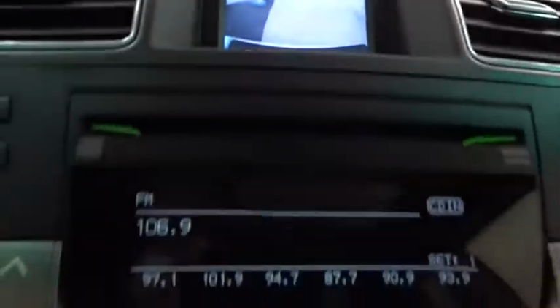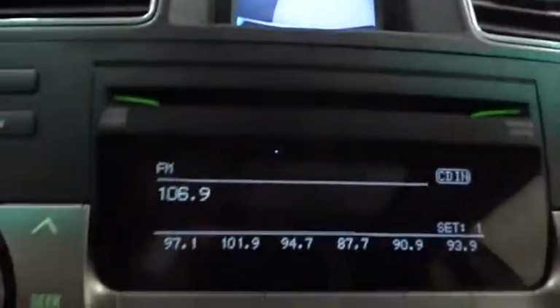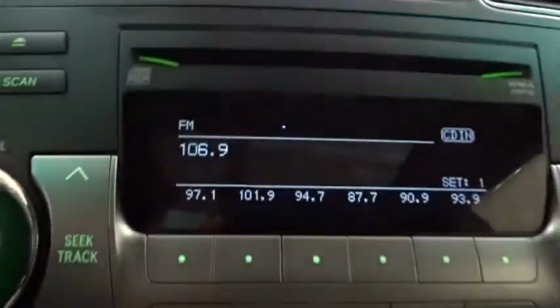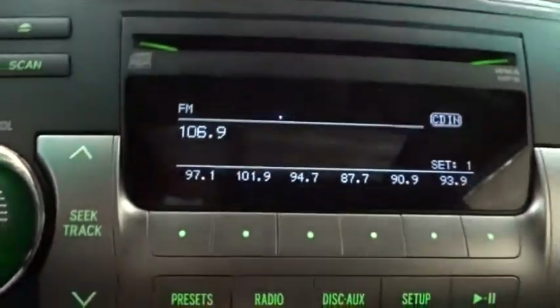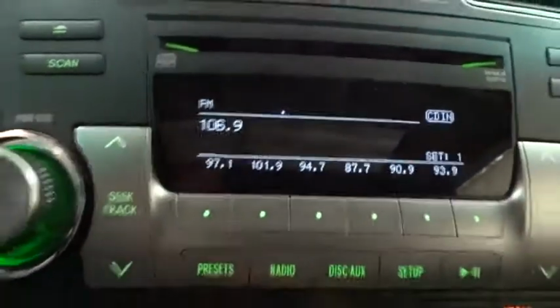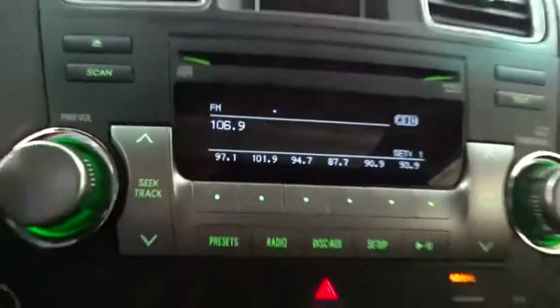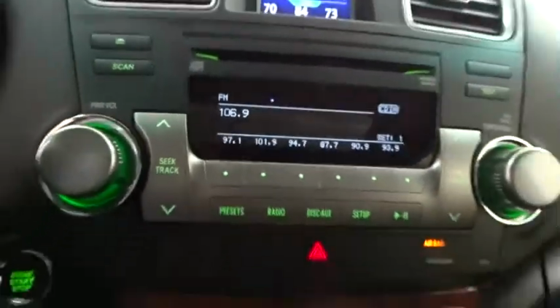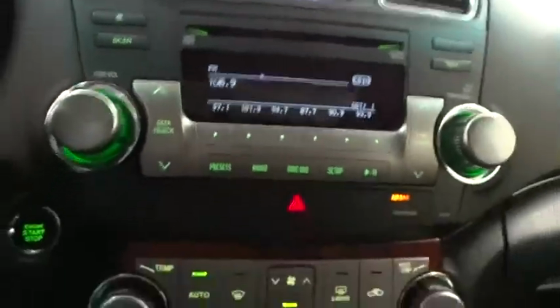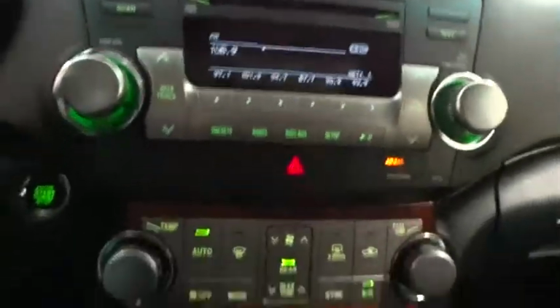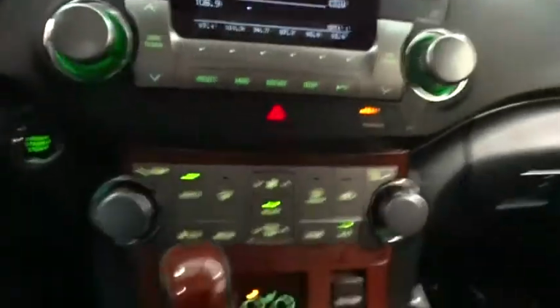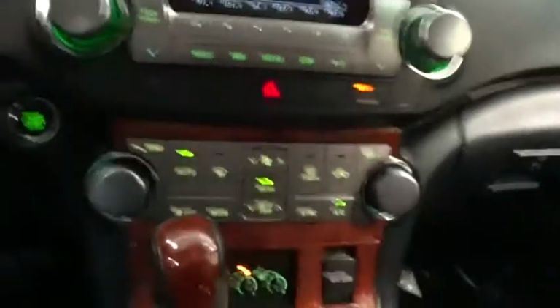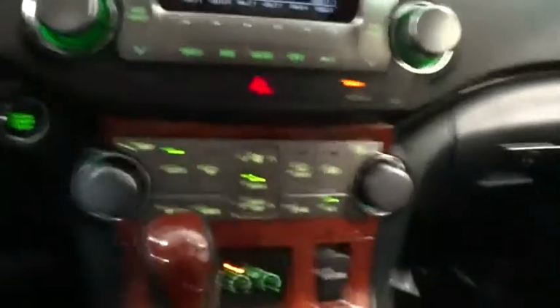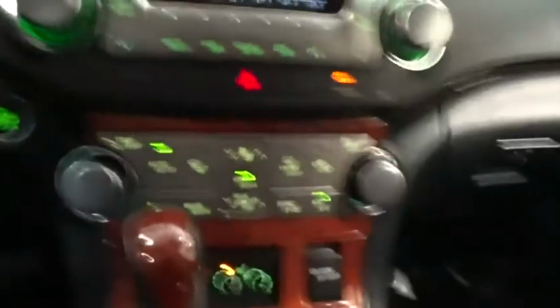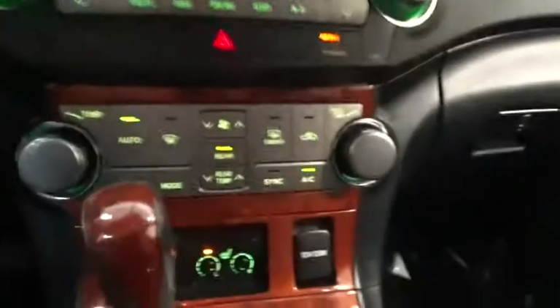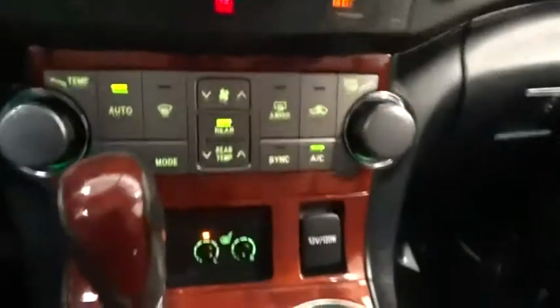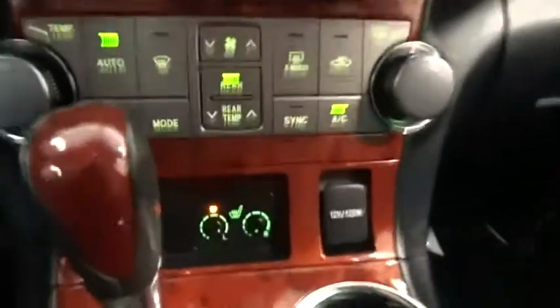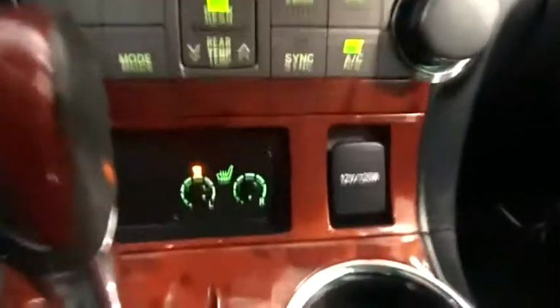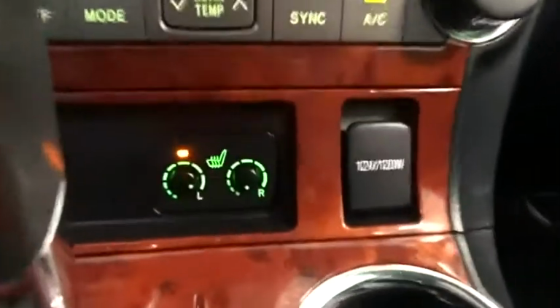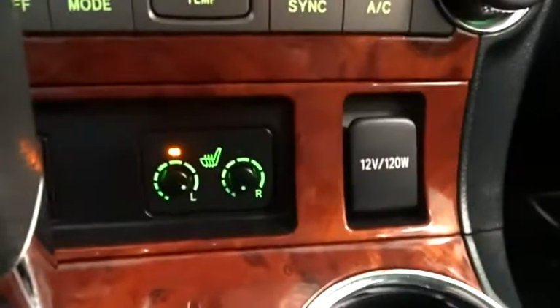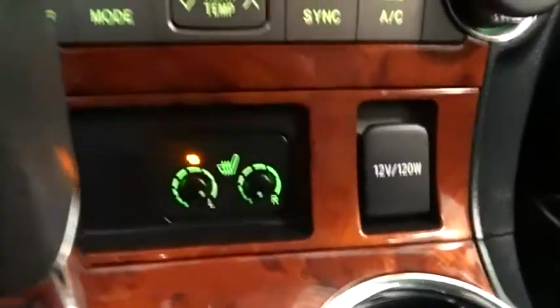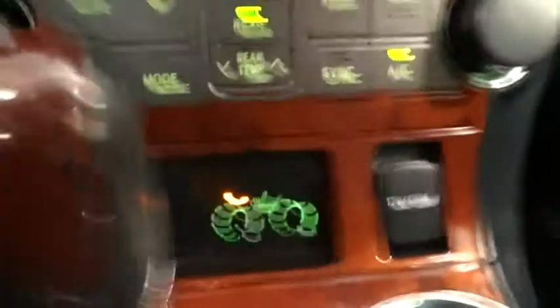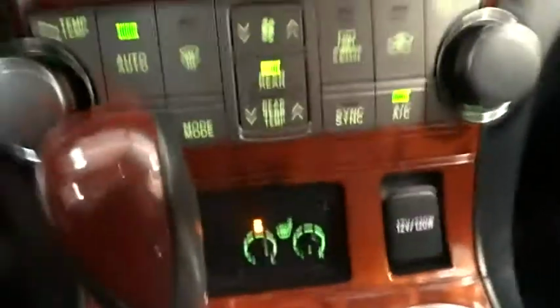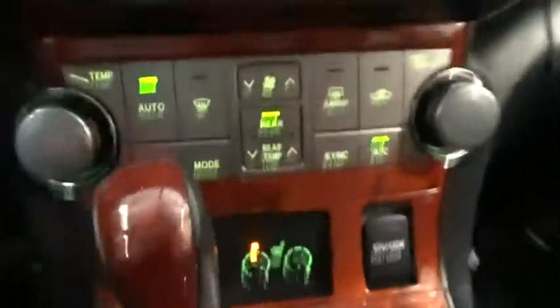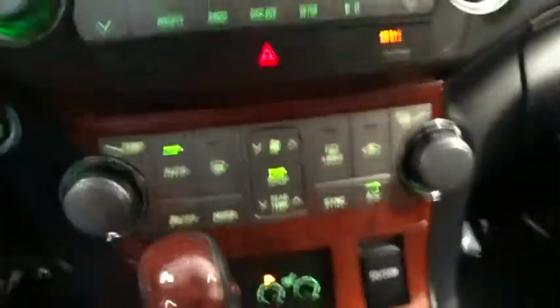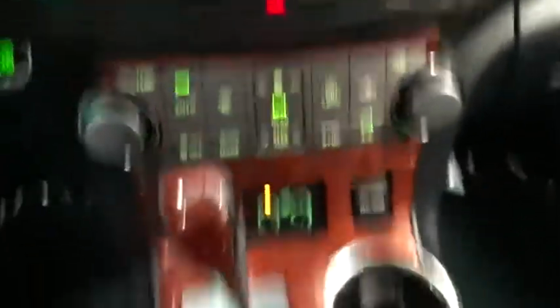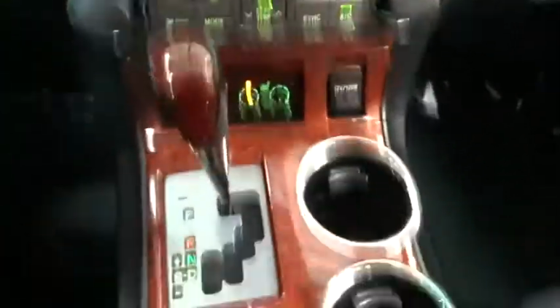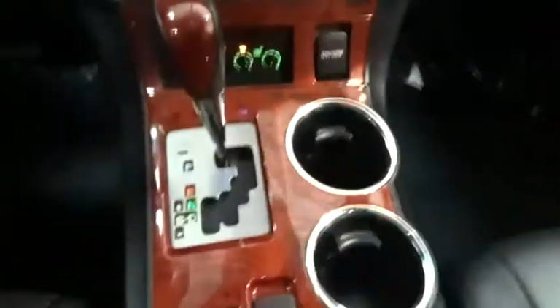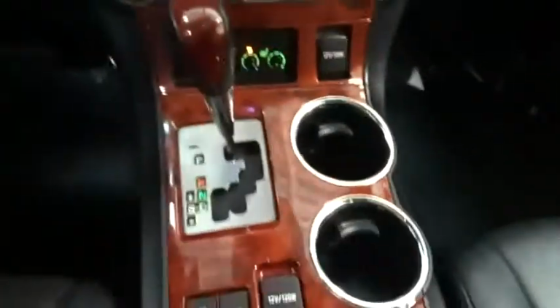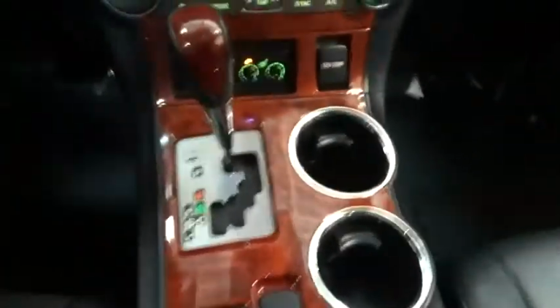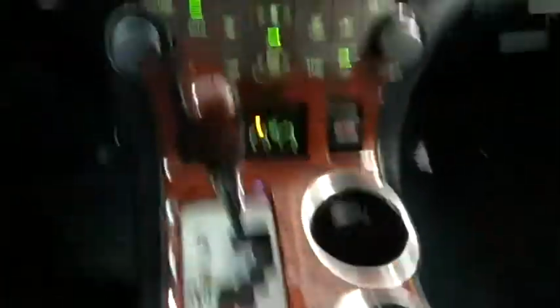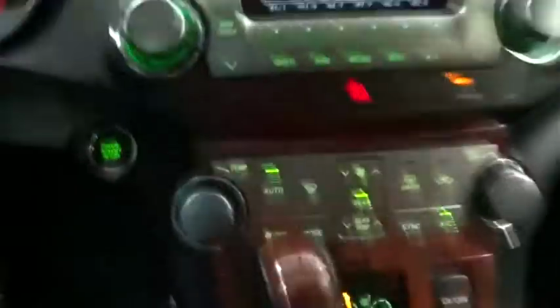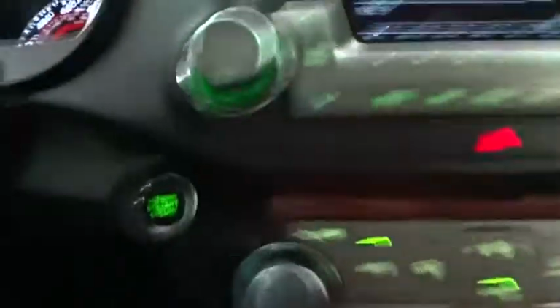Keyless entry, power liftgate, leather-wrapped steering wheel, Bluetooth, adjustable steering wheel, power steering, cruise control, keyless start.